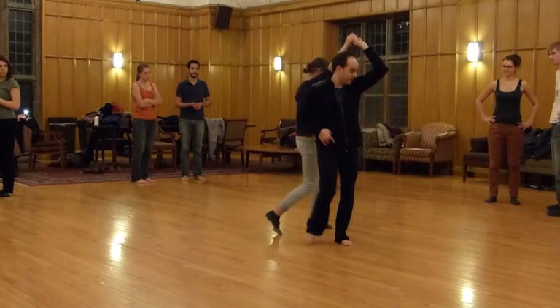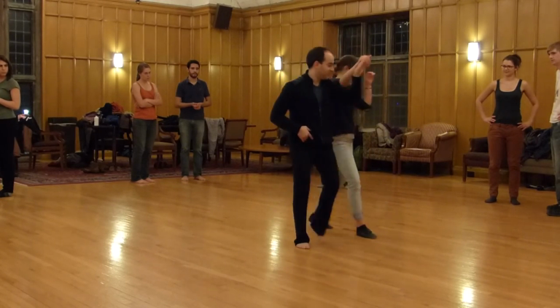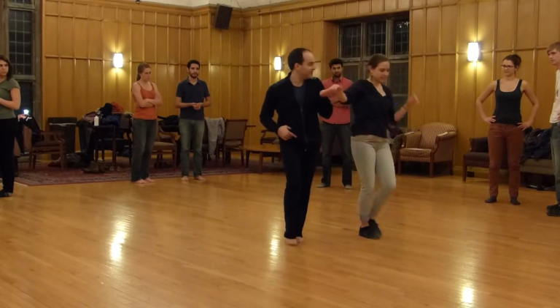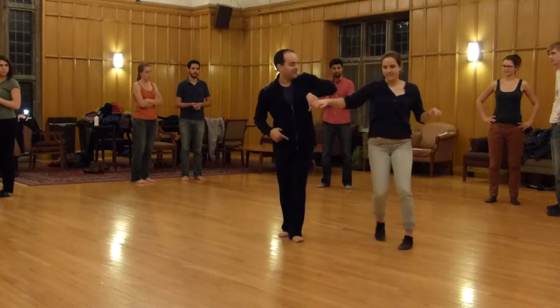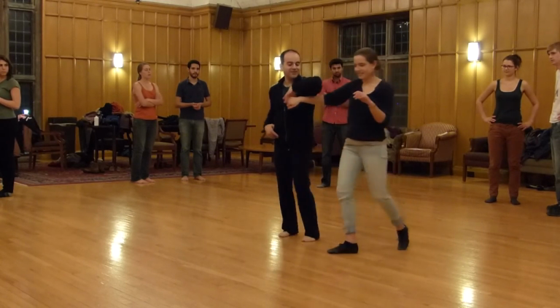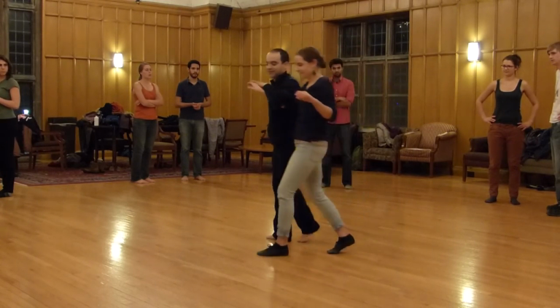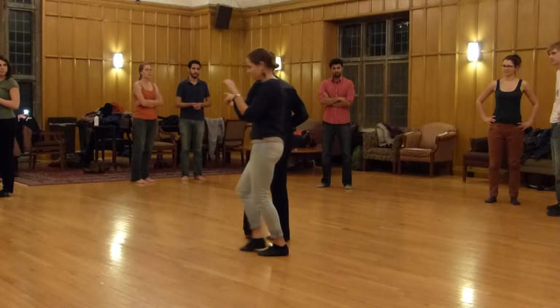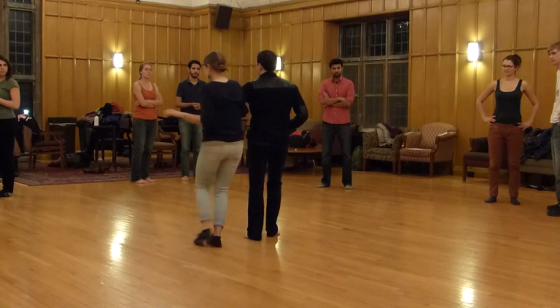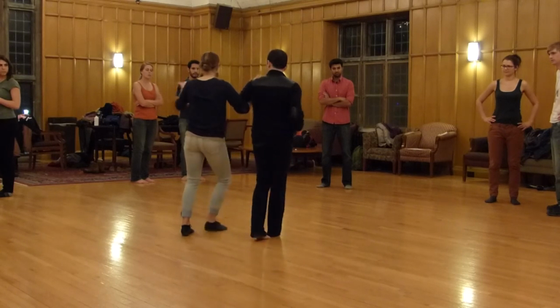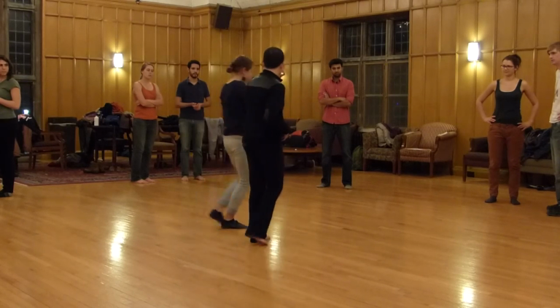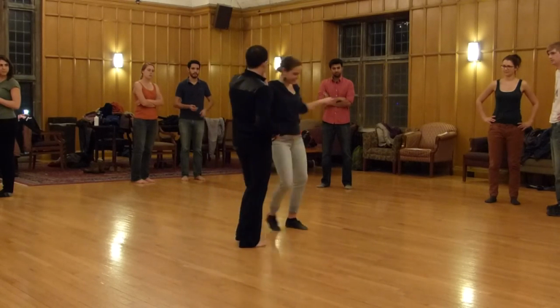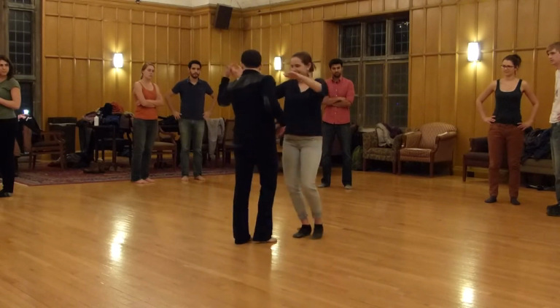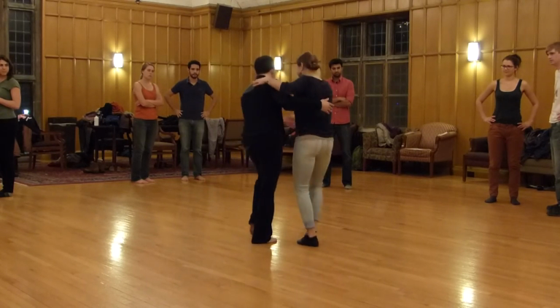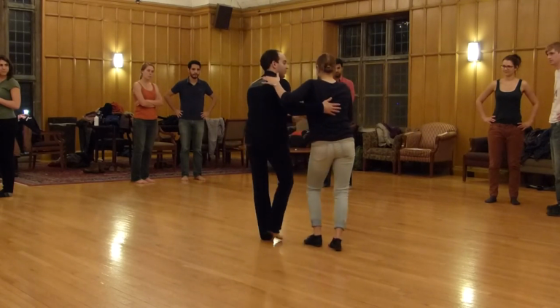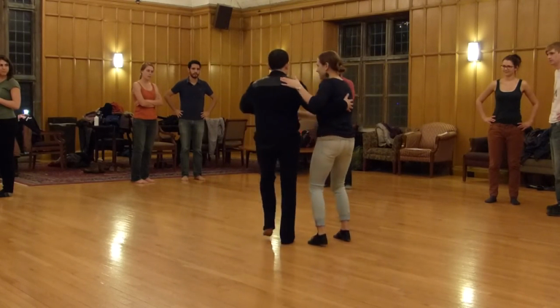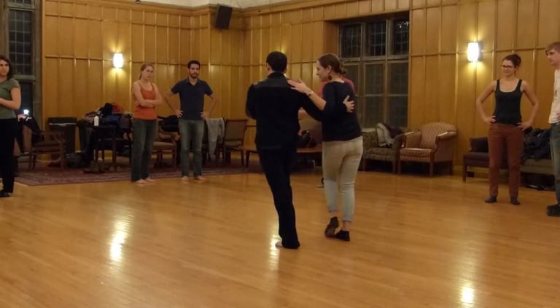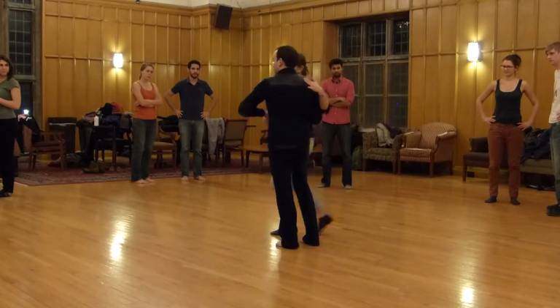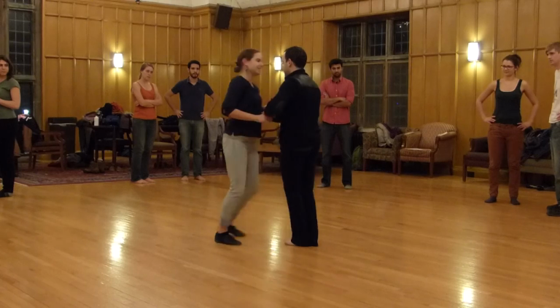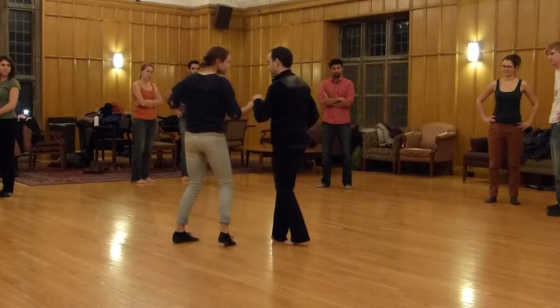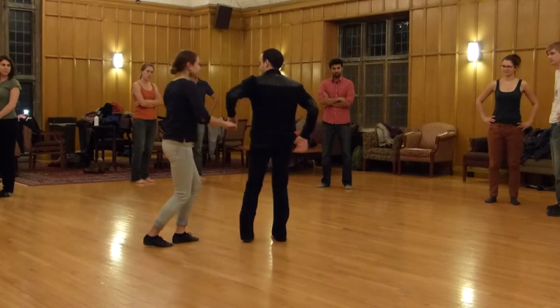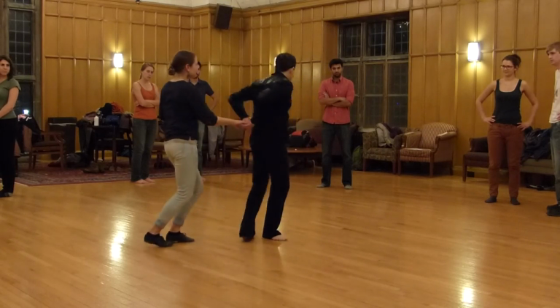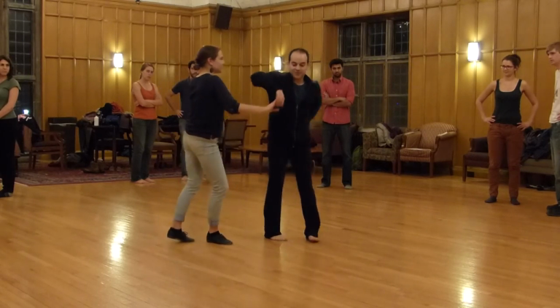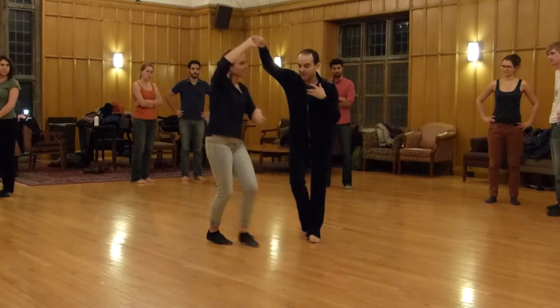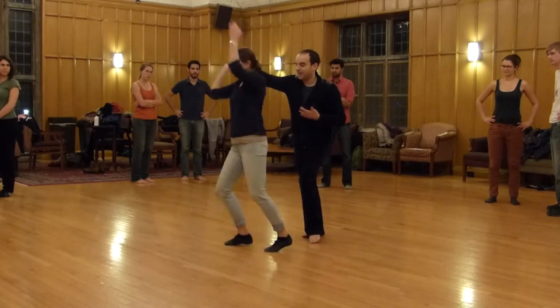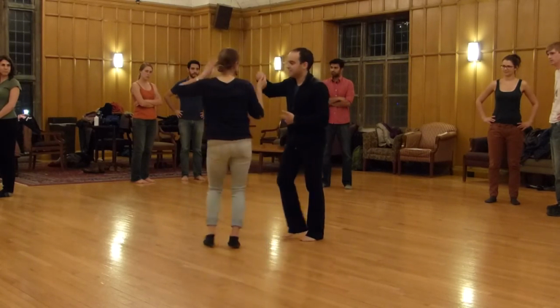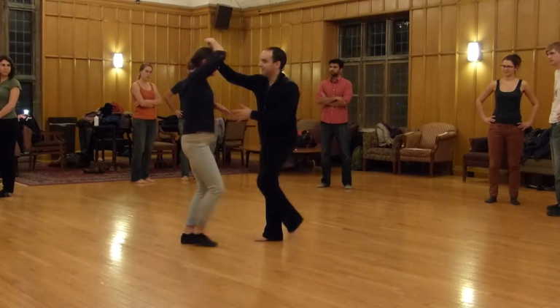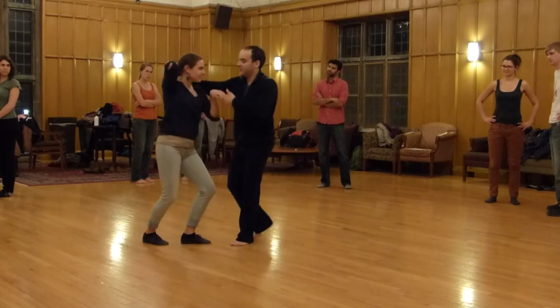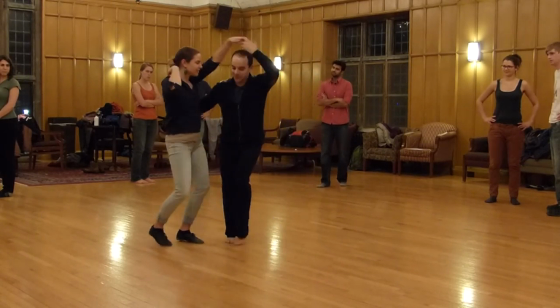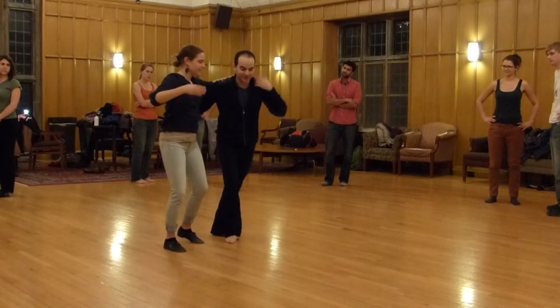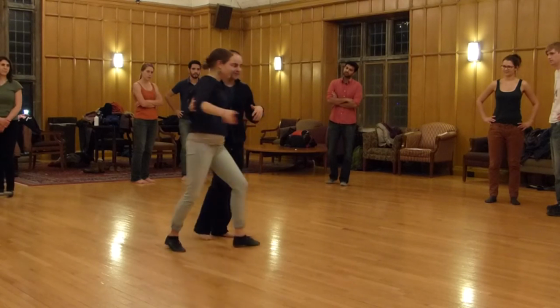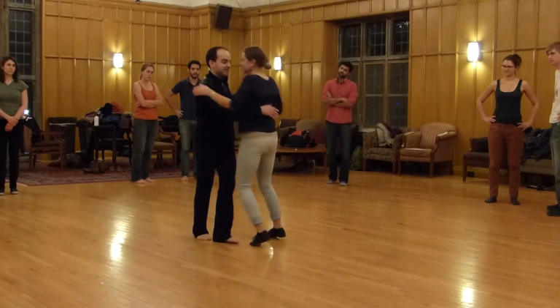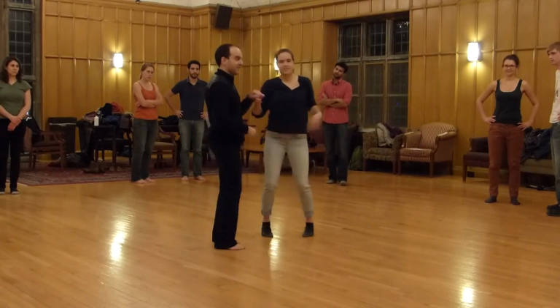One, two, three, five, six, seven. One, two, three — bring around. One, two, three — open up. One, two, three, five, six, seven. One, two, three, five, six, seven.